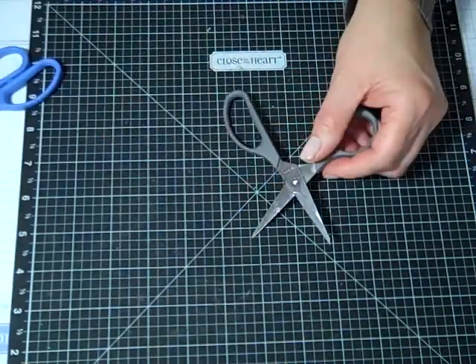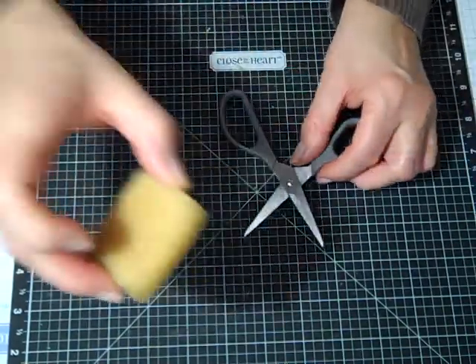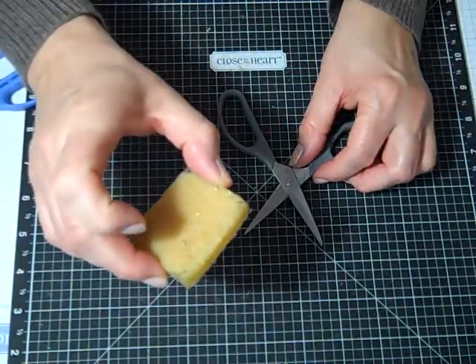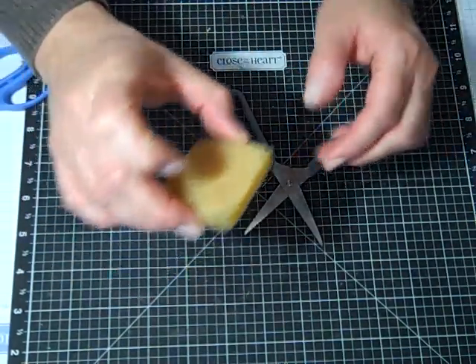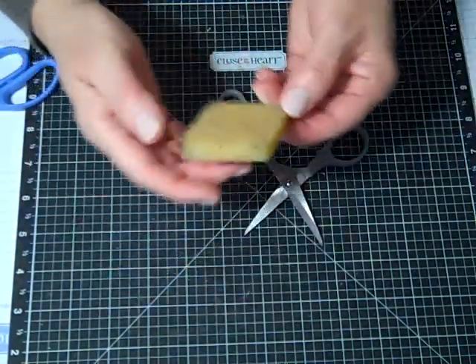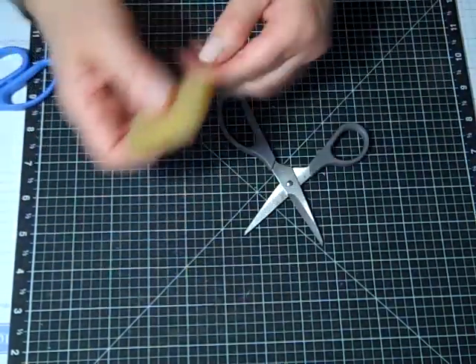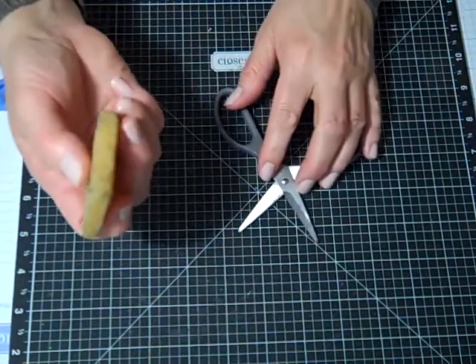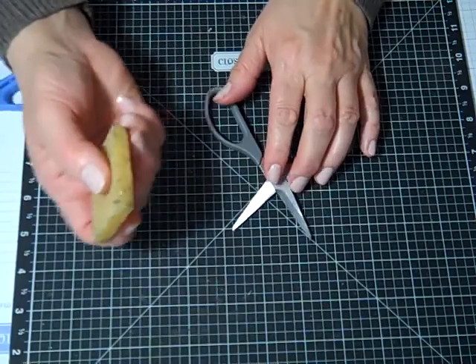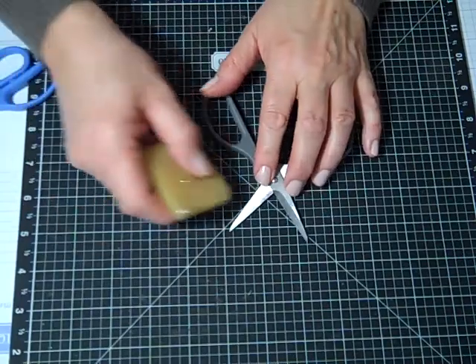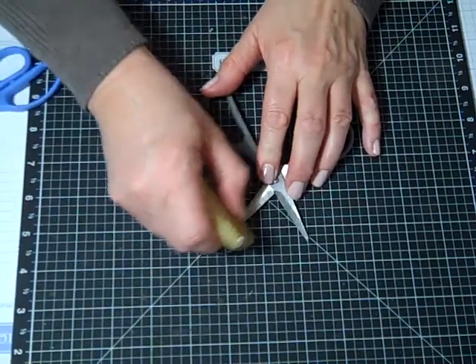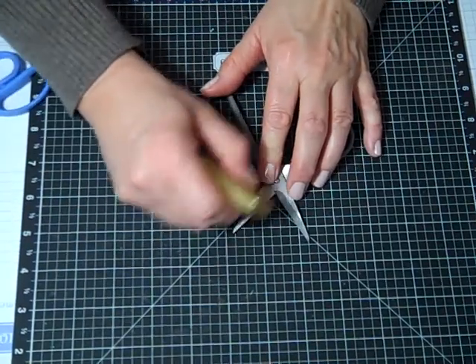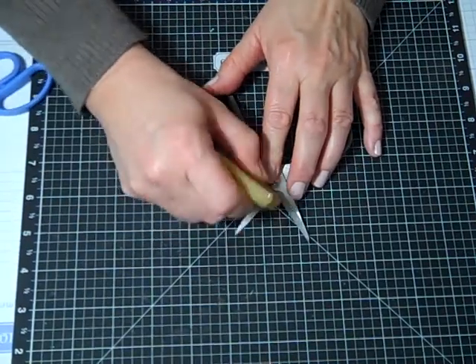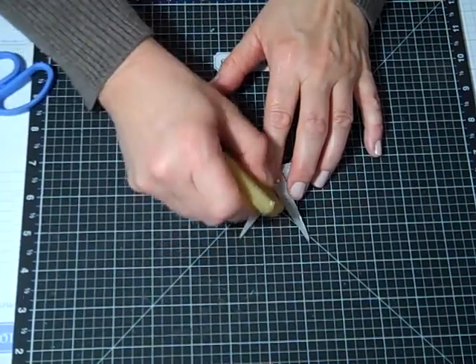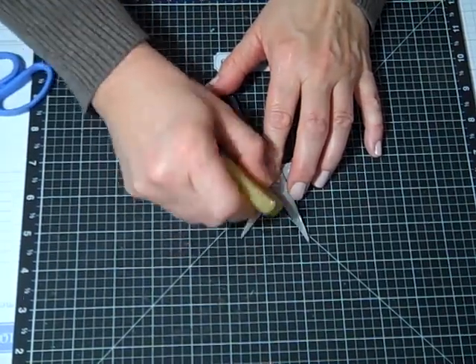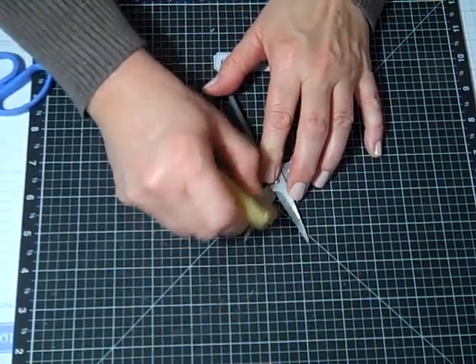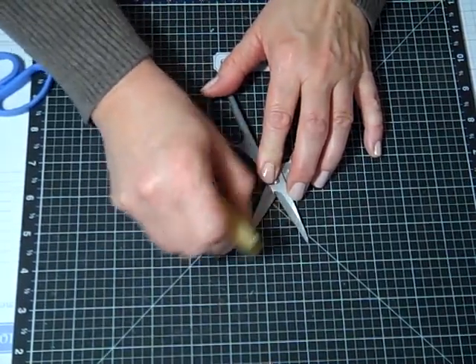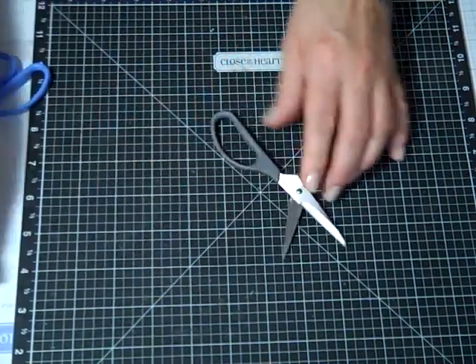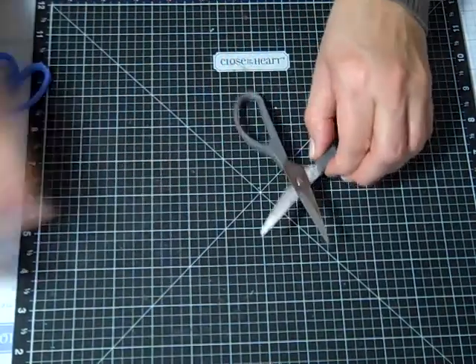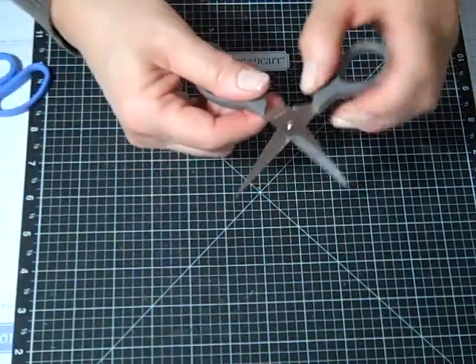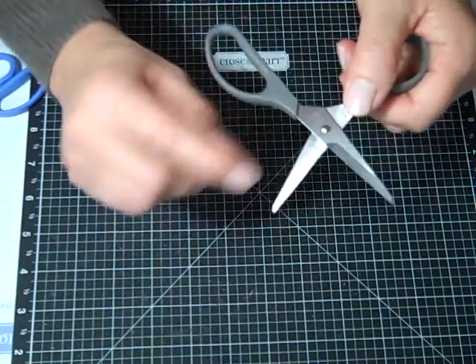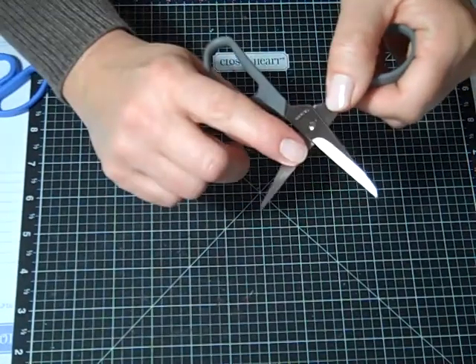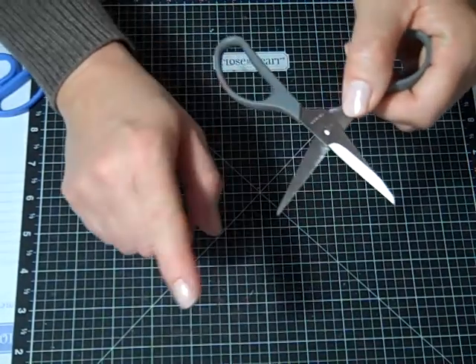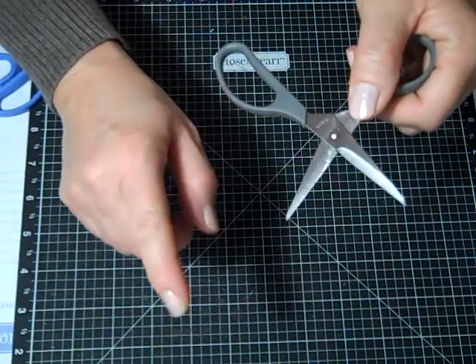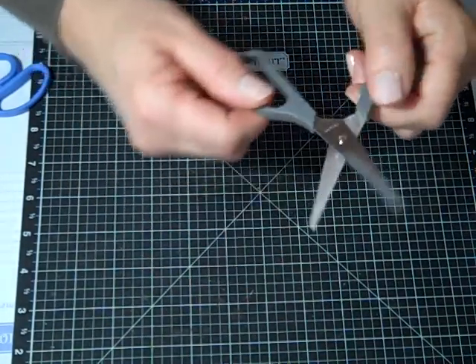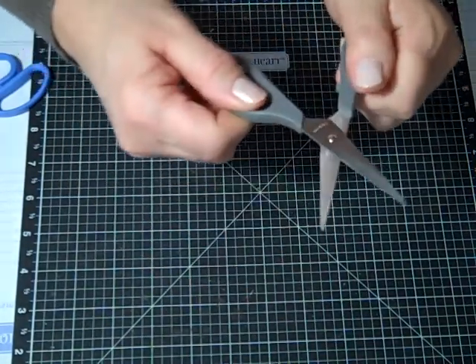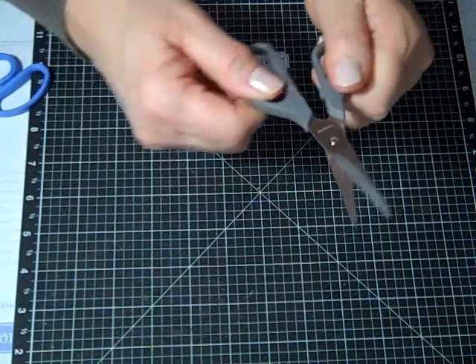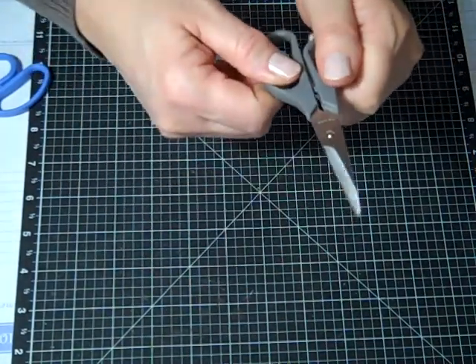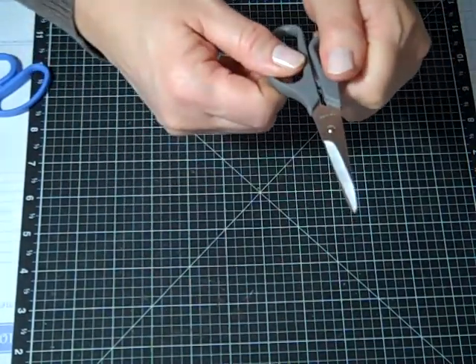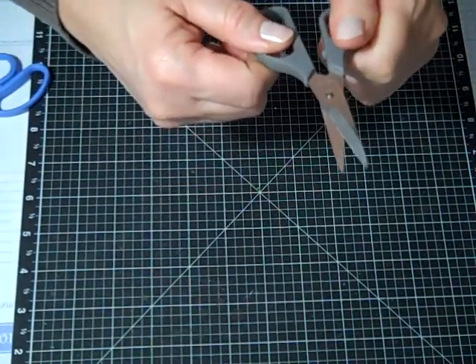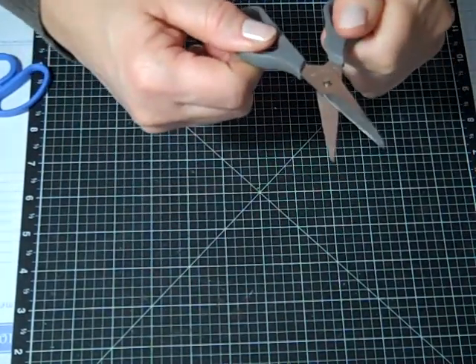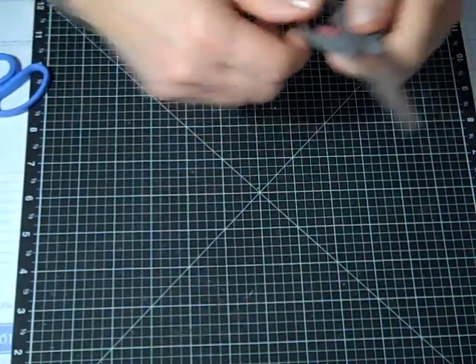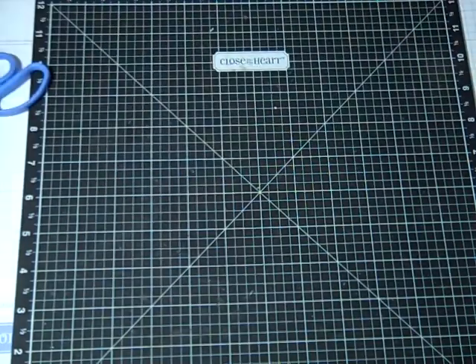Remember the rub and remove eraser from earlier this week? All you have to do is take it to the blade, rub it right on there, and it's as clean as a whistle. You won't have that stickiness anymore.